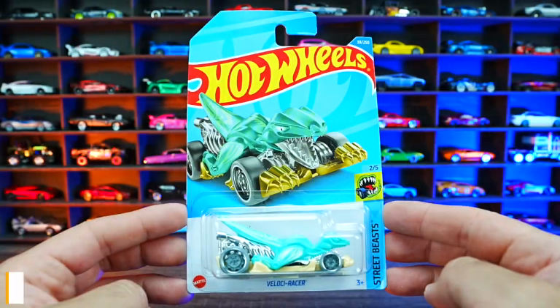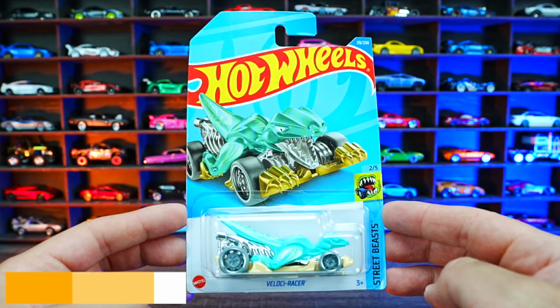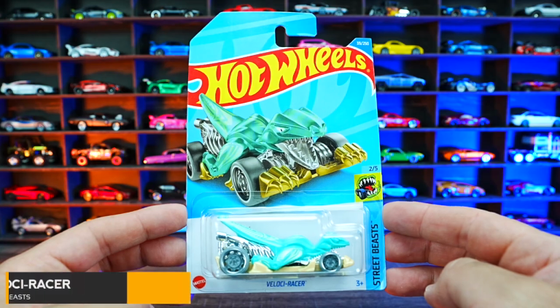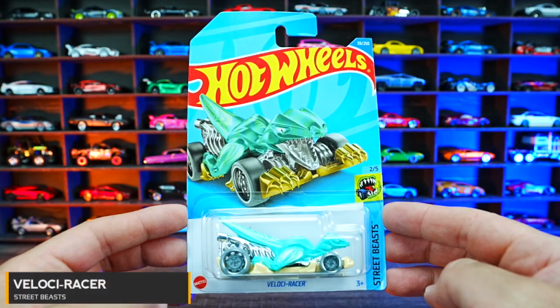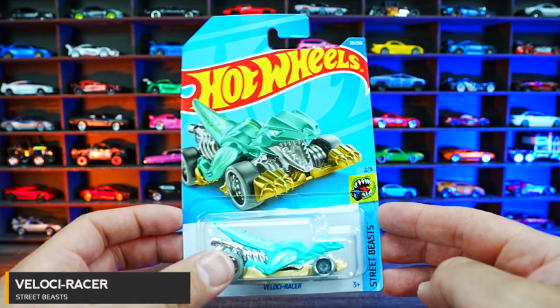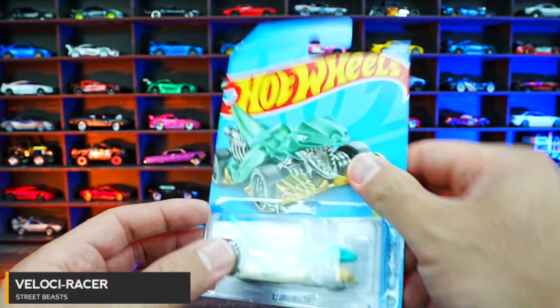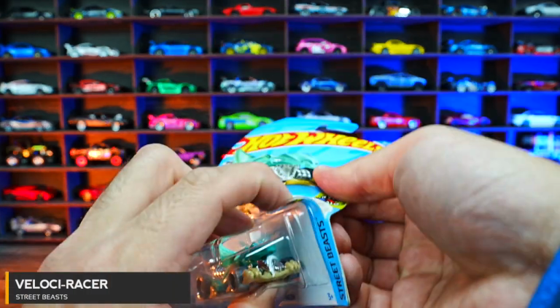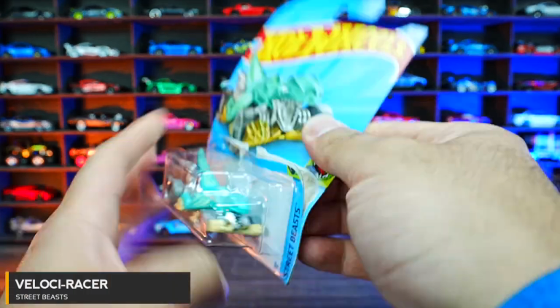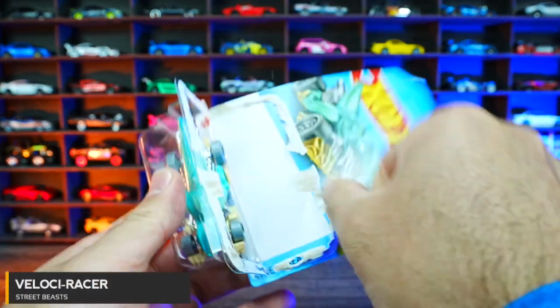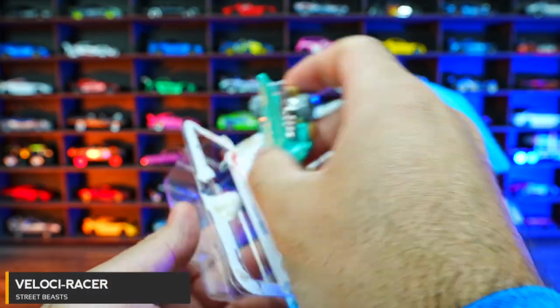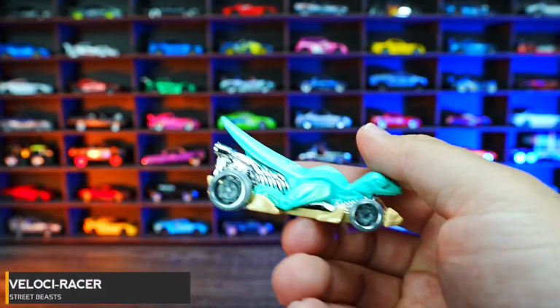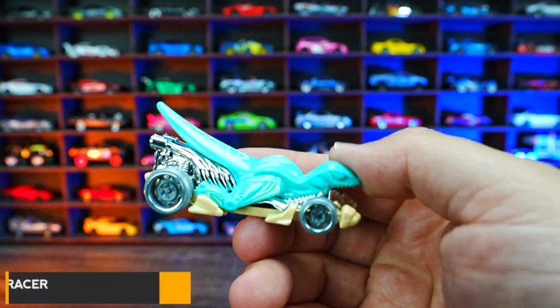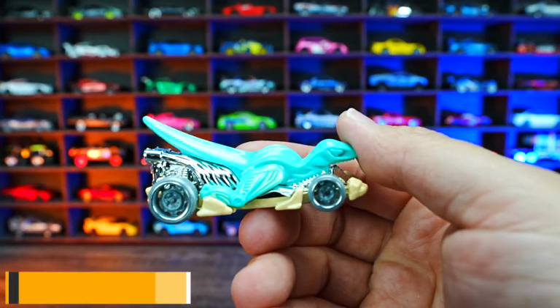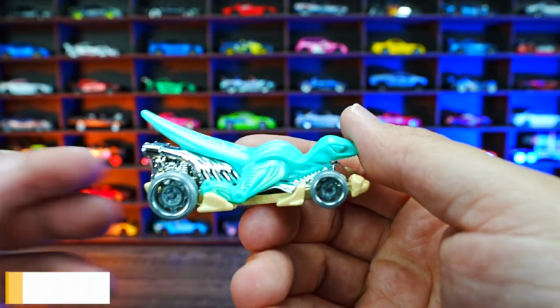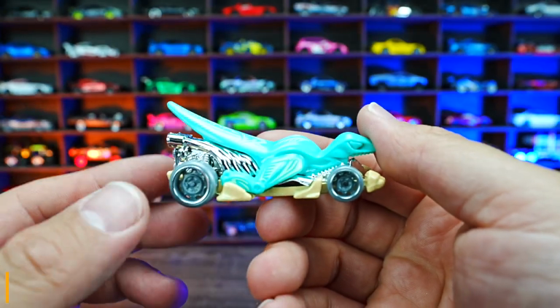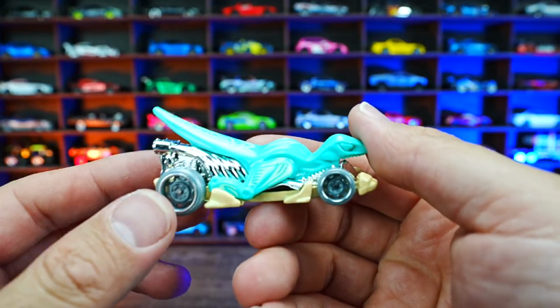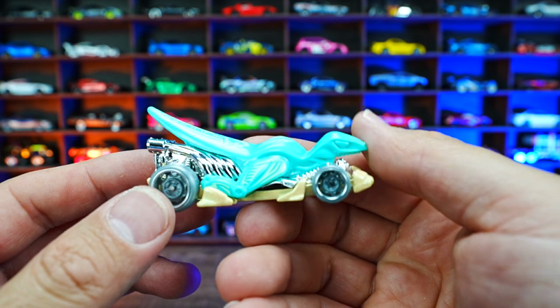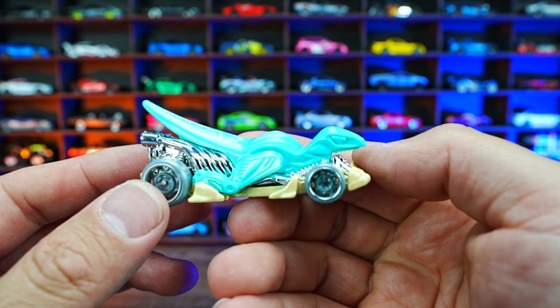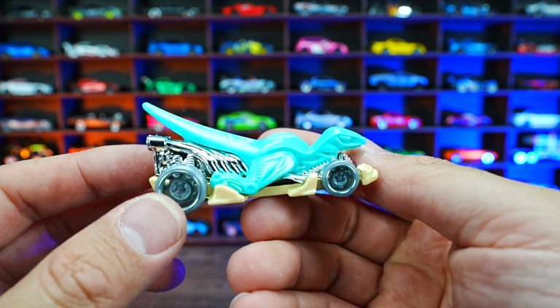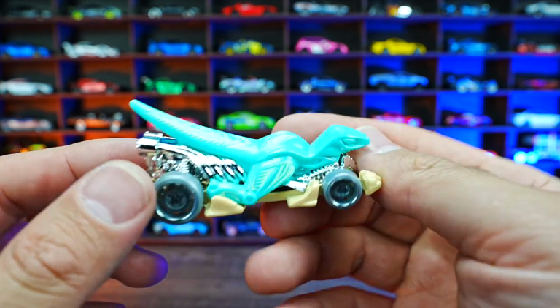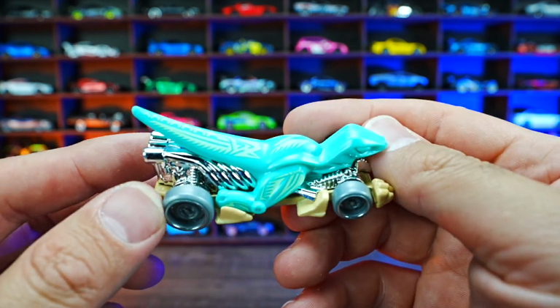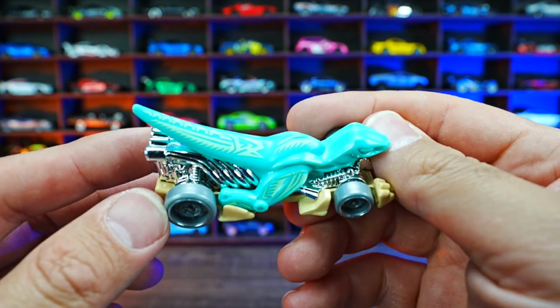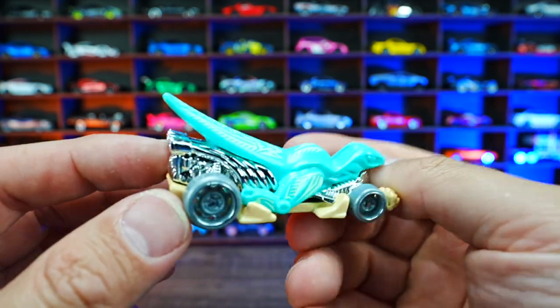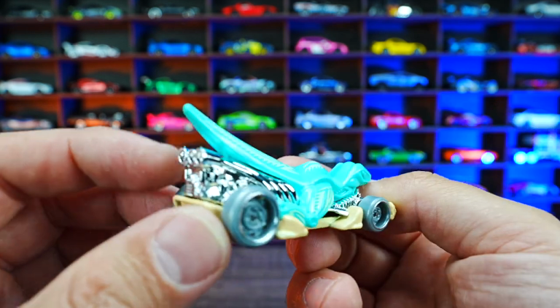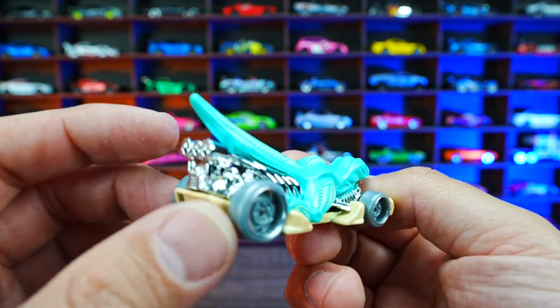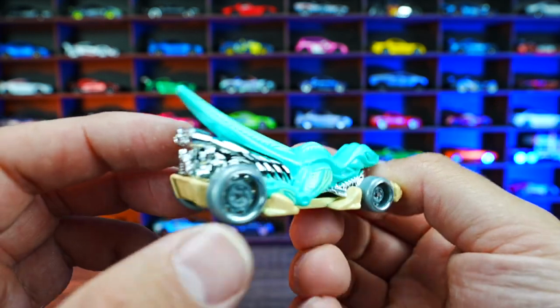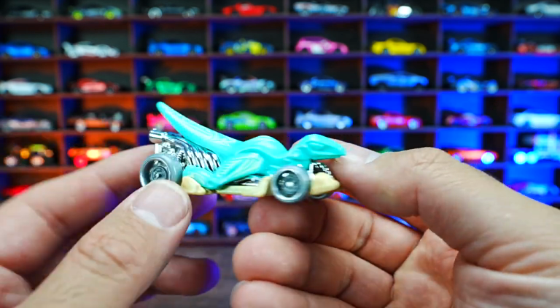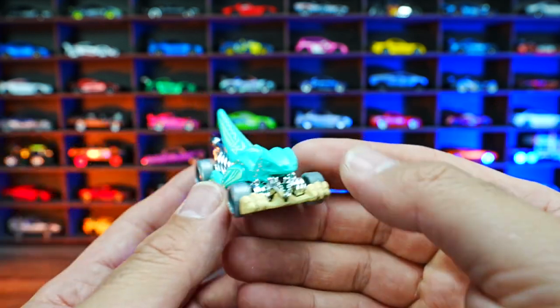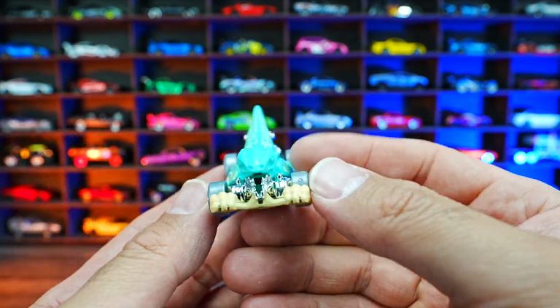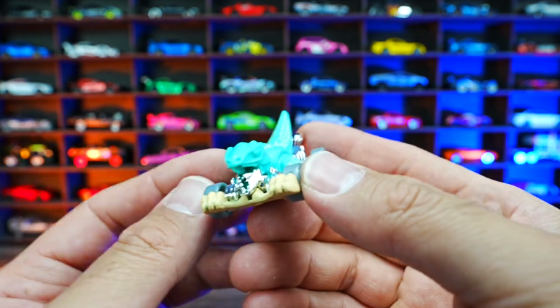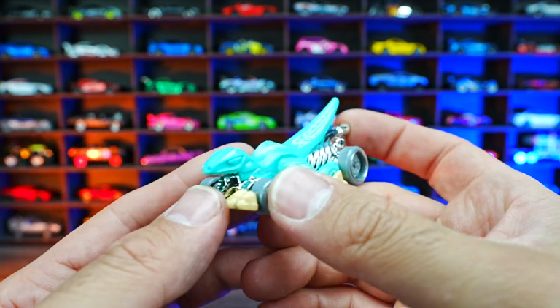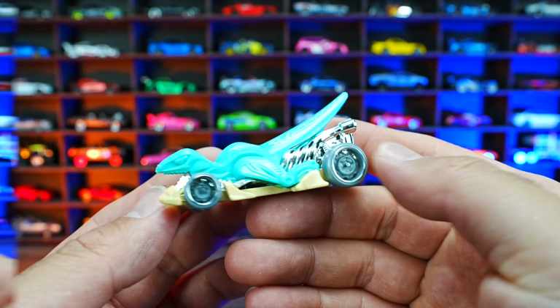Velociracer from Street Beast. Velociracer — it's obviously a dinosaur on wheels with the big engine all in chrome on the back. What do you think of this one?